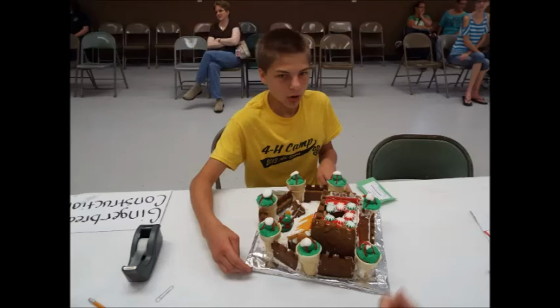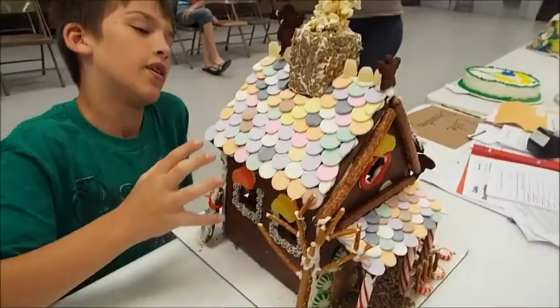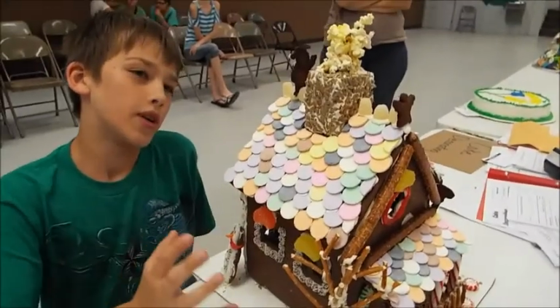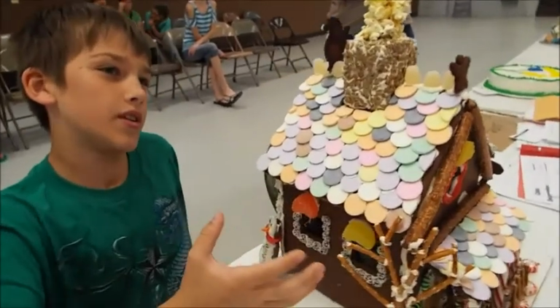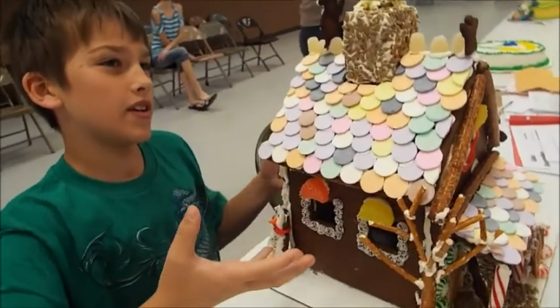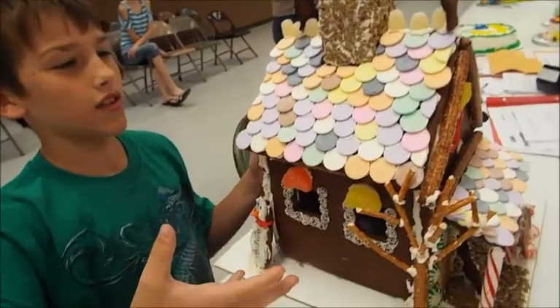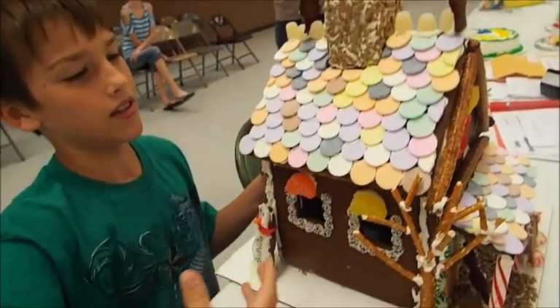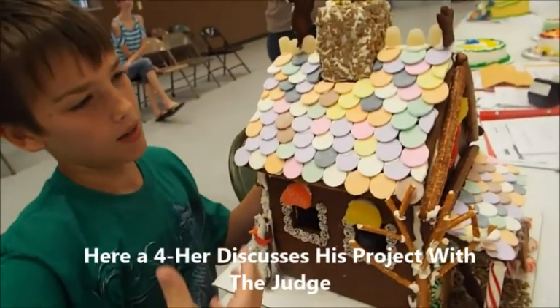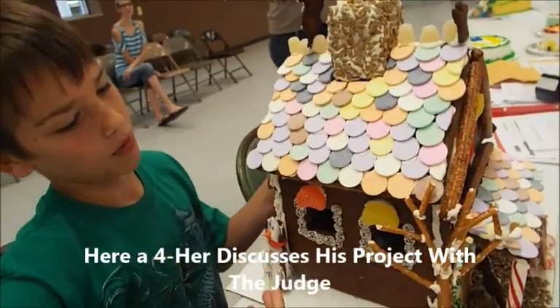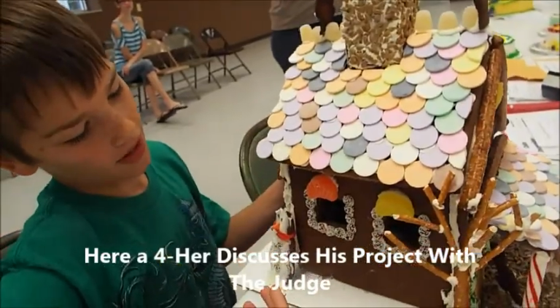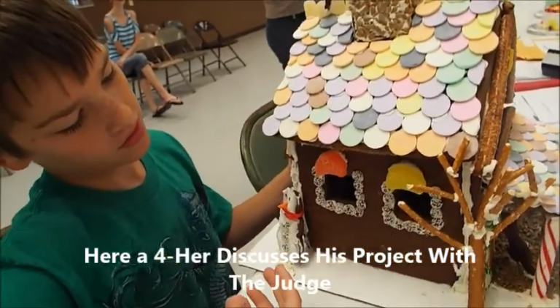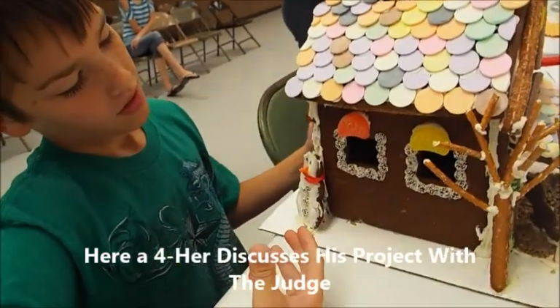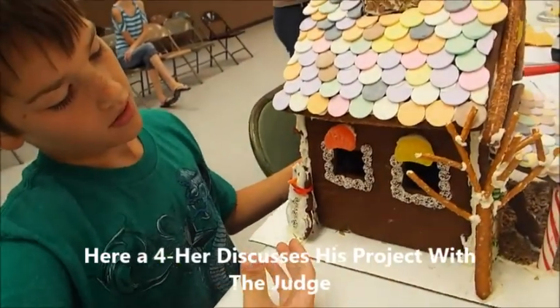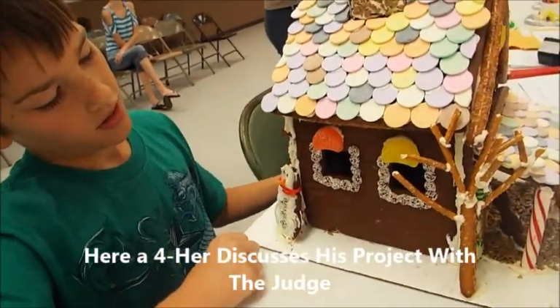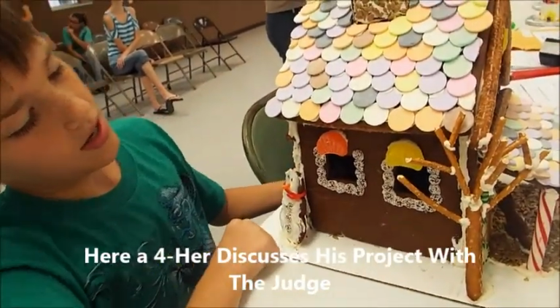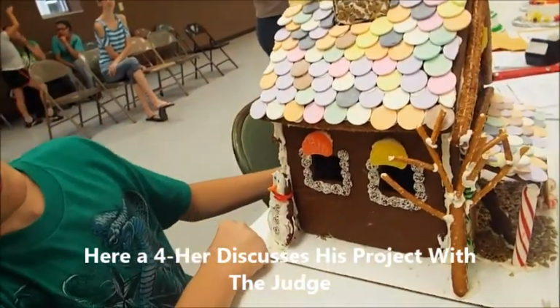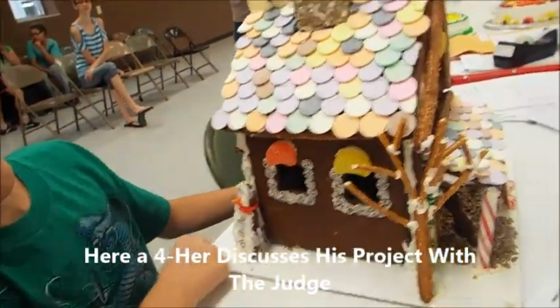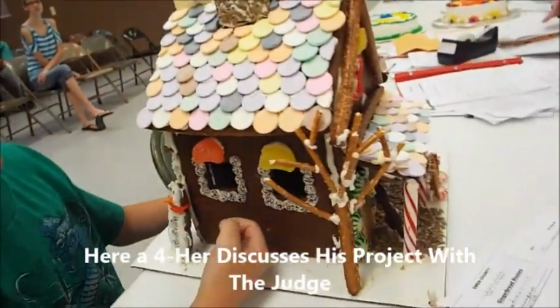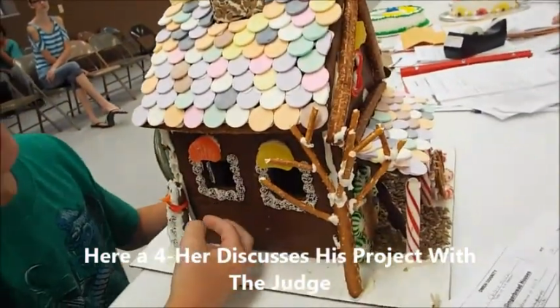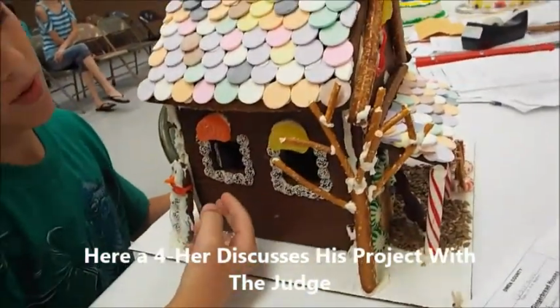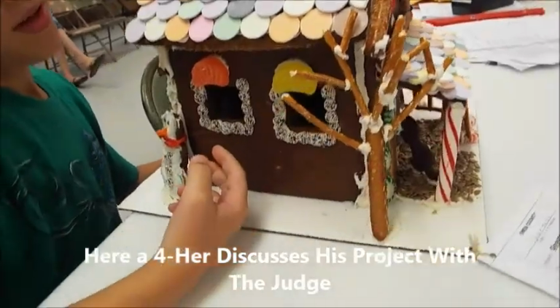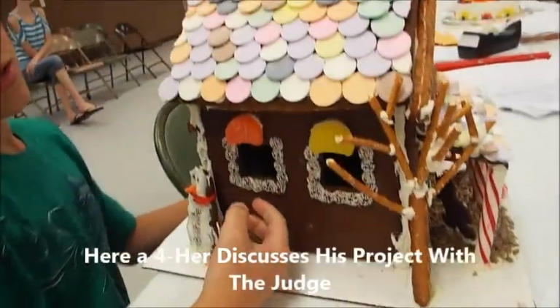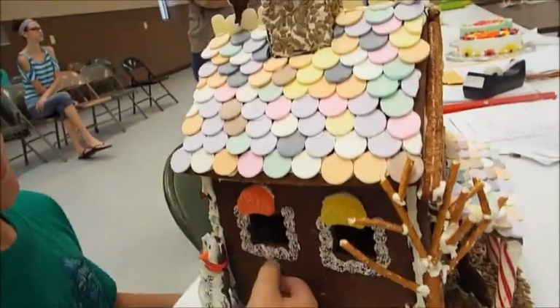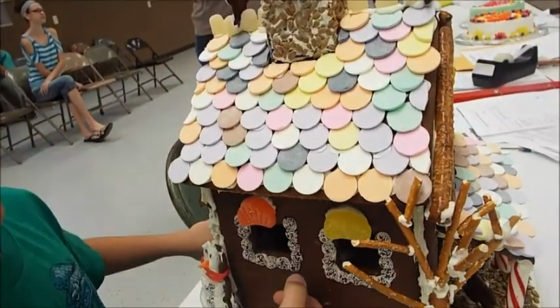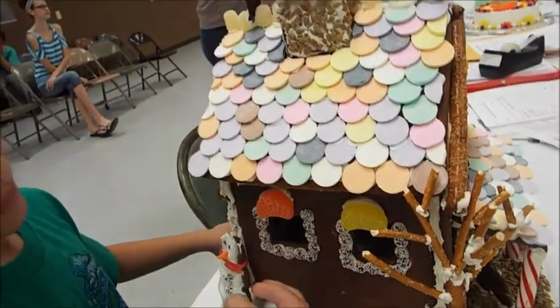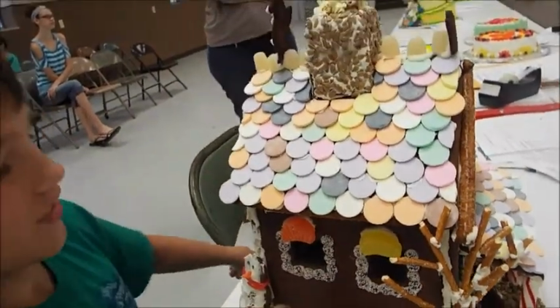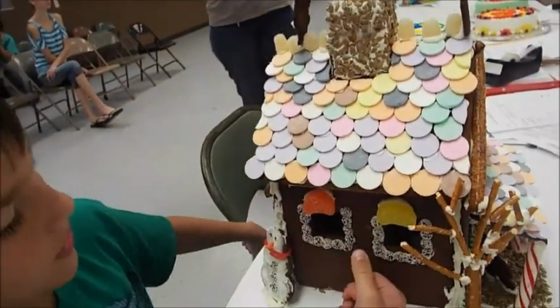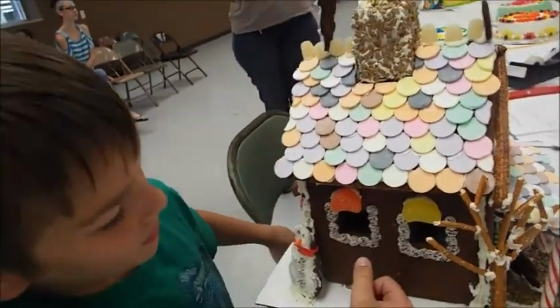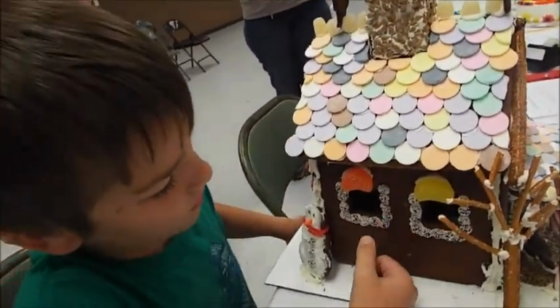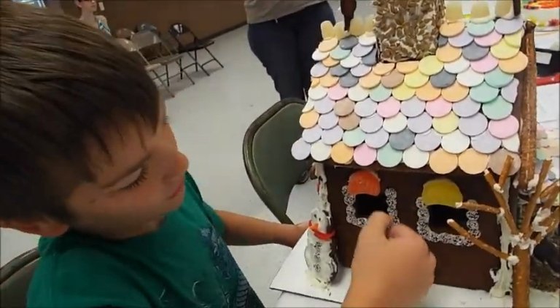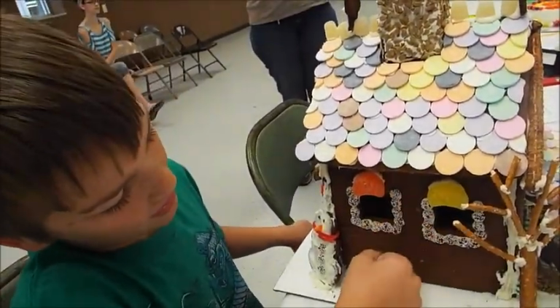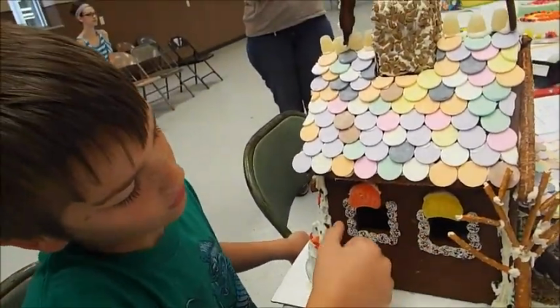I put over them to make it look like the roof of the house, and then I put some chocolate chips around the house.